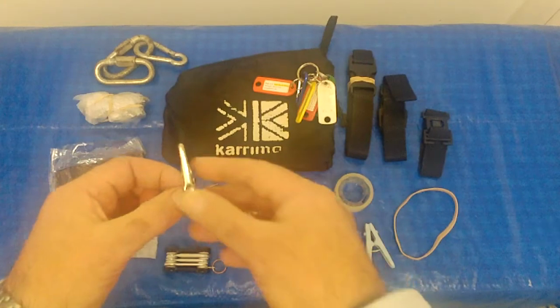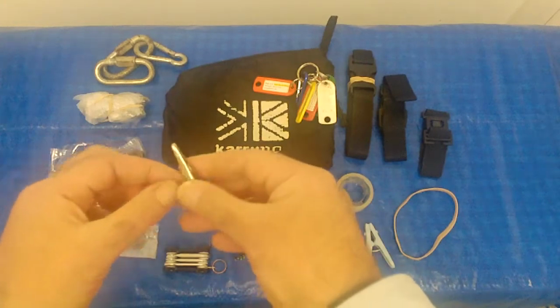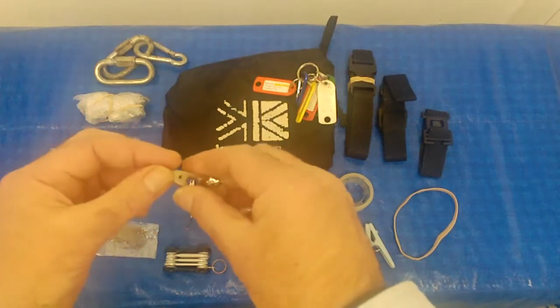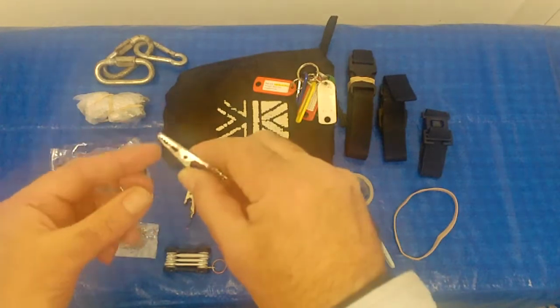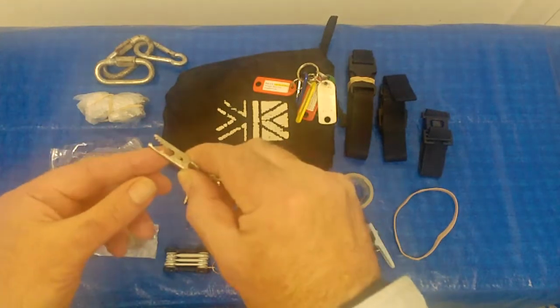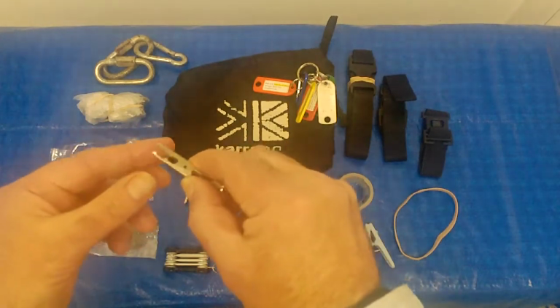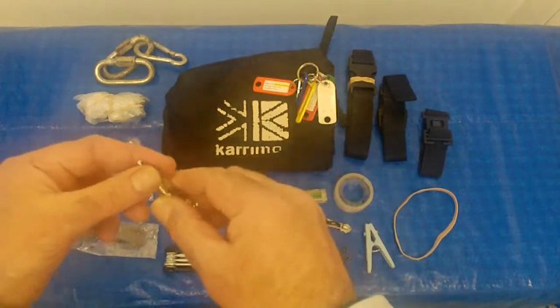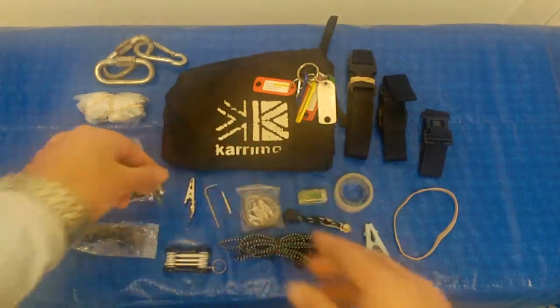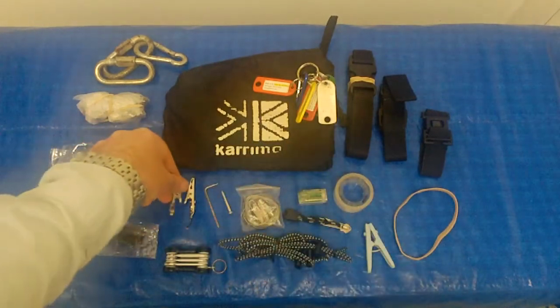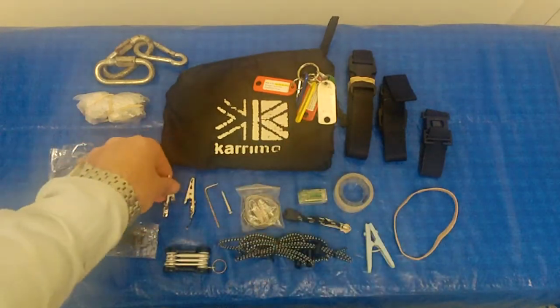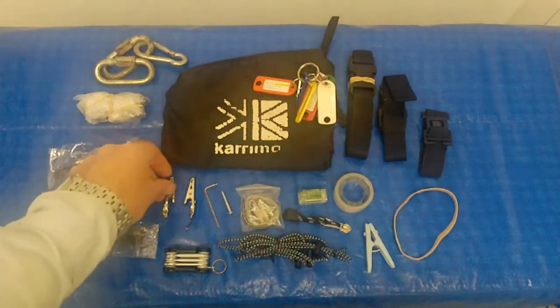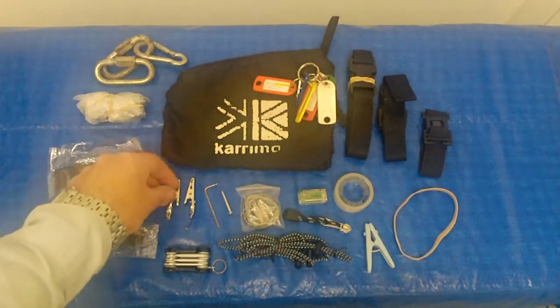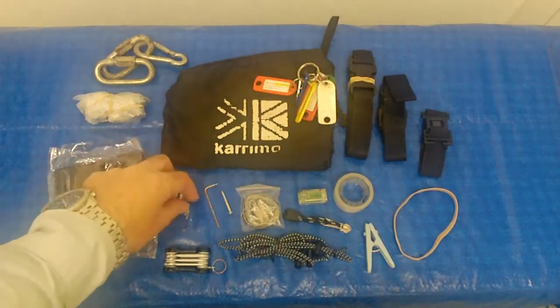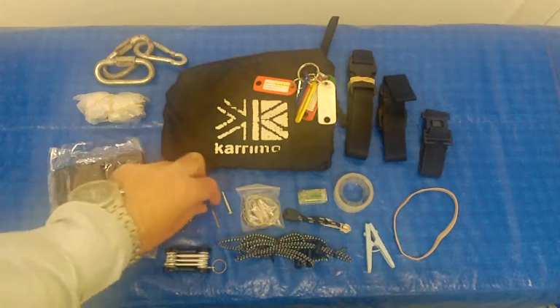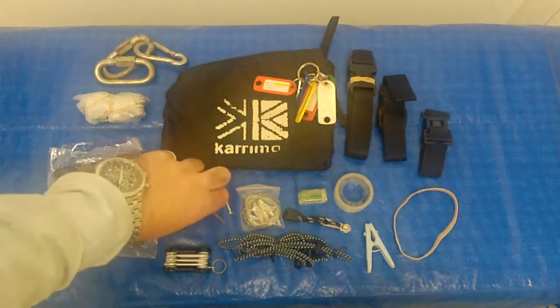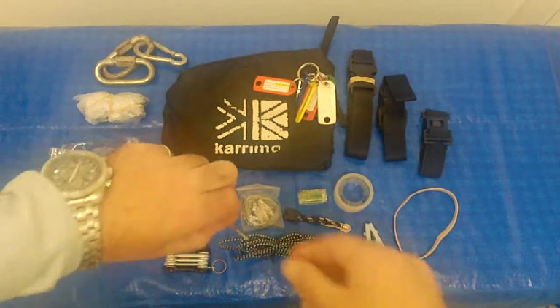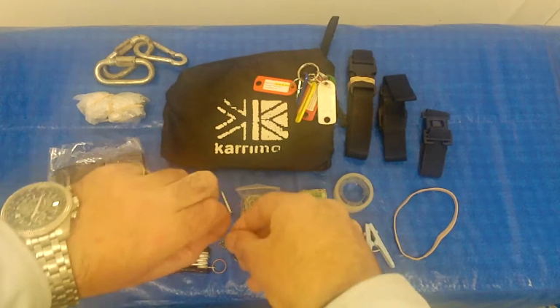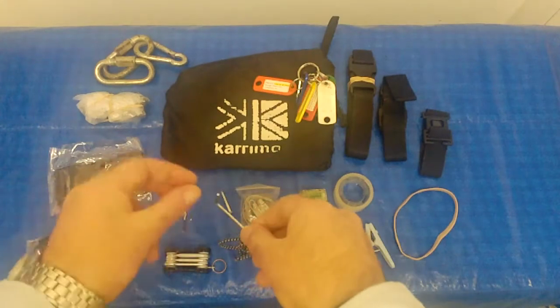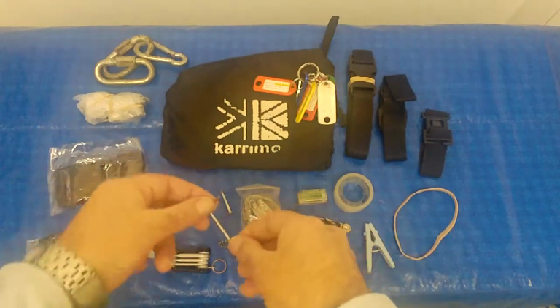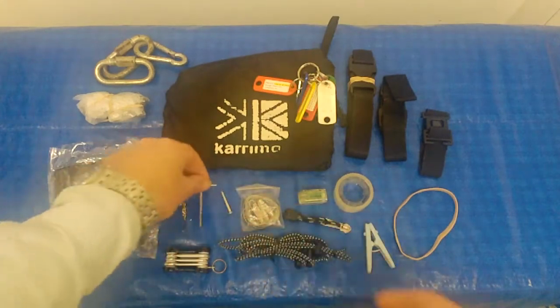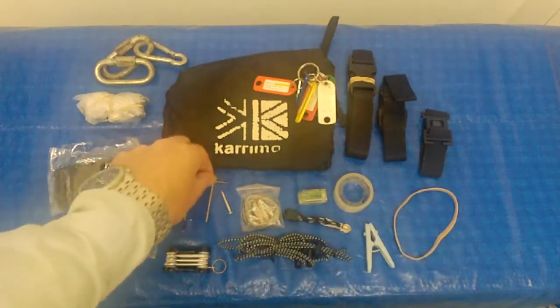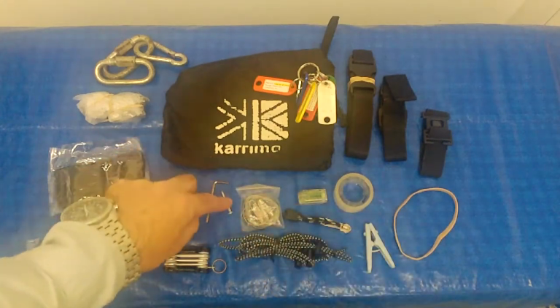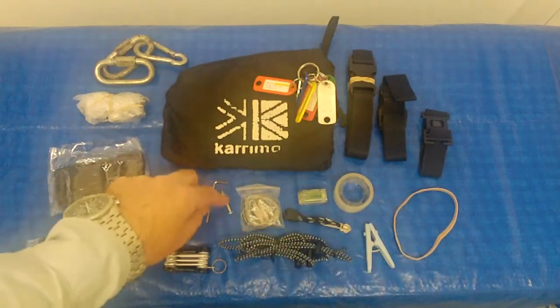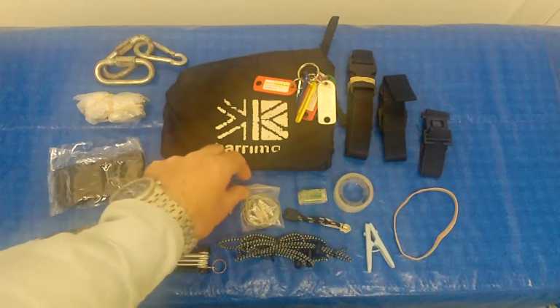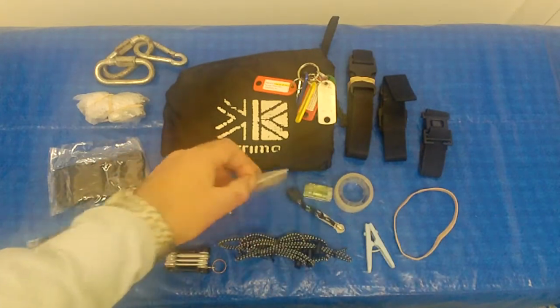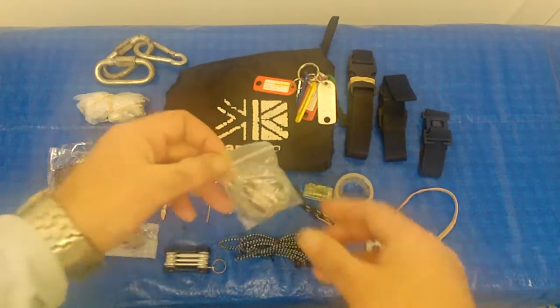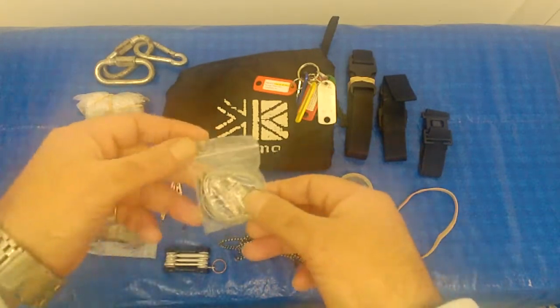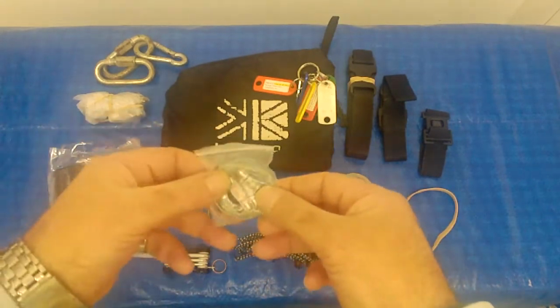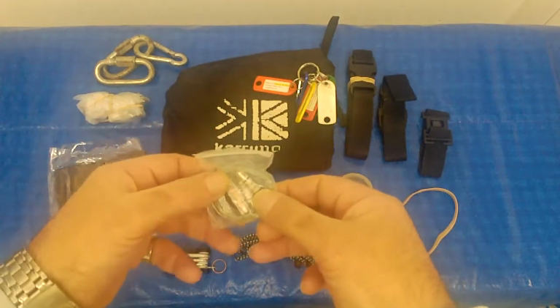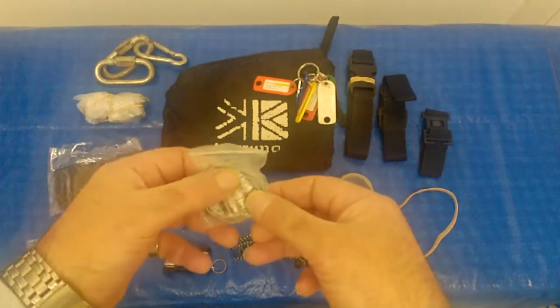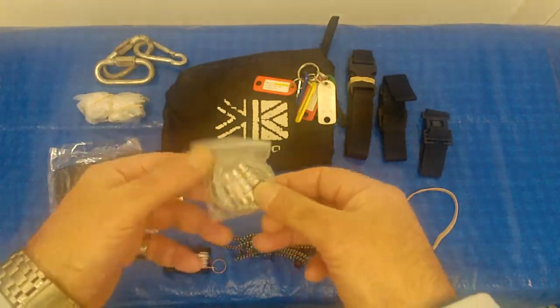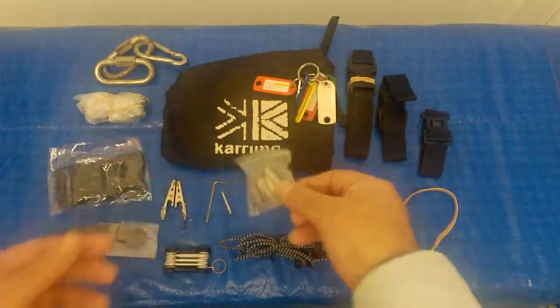This is a couple of clamps here in case I want to make an improvised power cable. Here is a small allen key, a small screw, and some snare wire with three different size fuses.